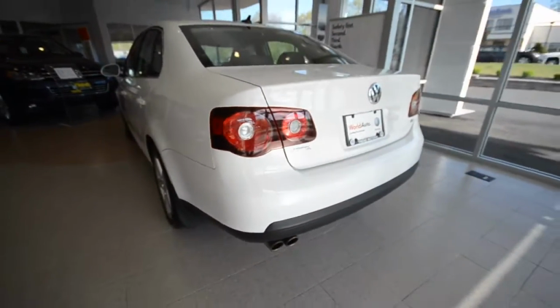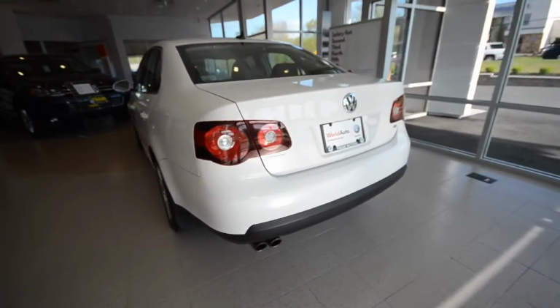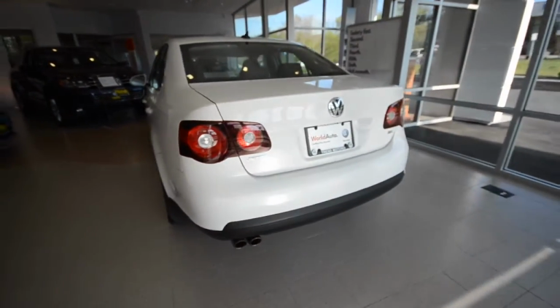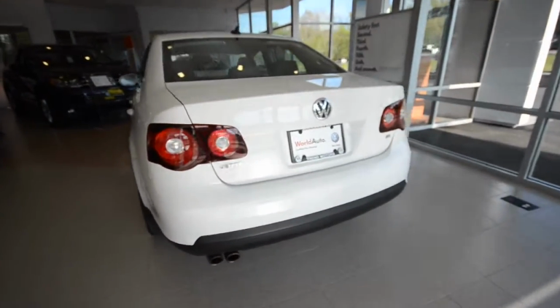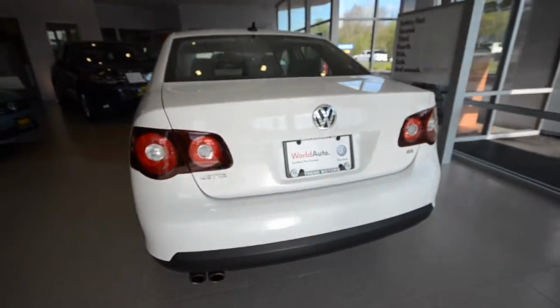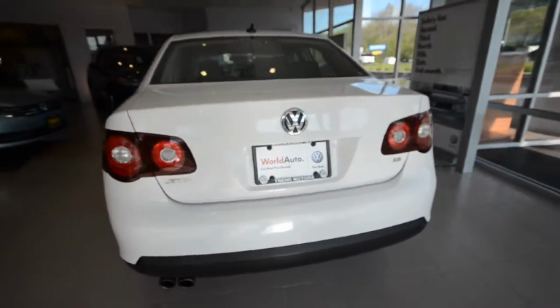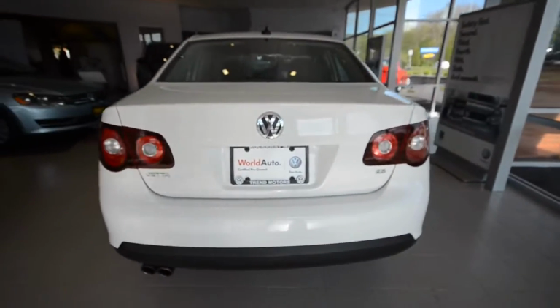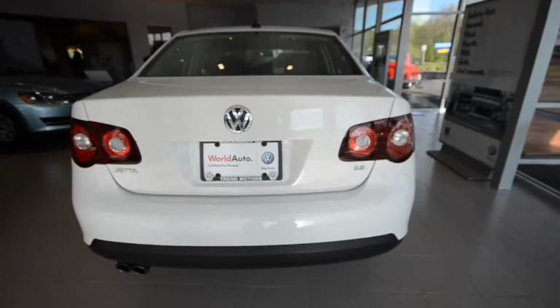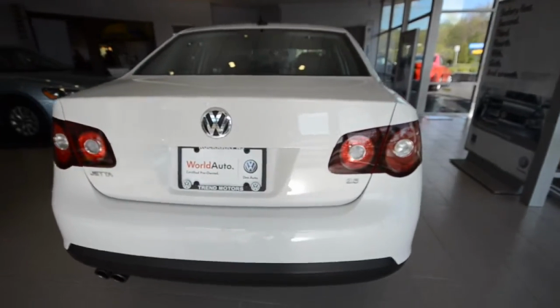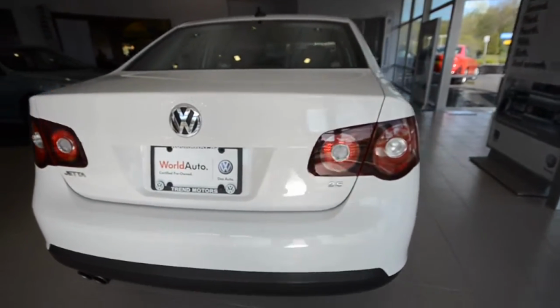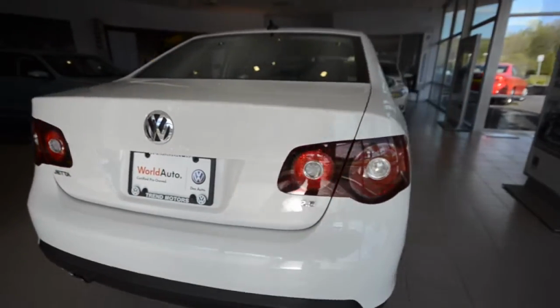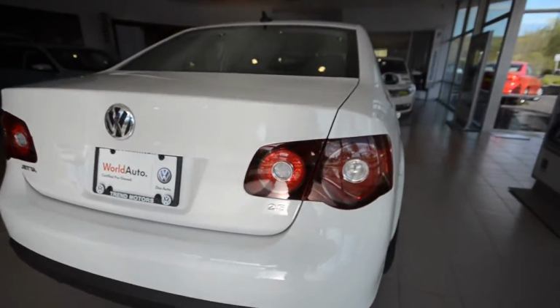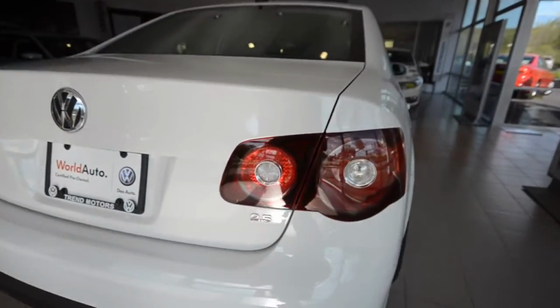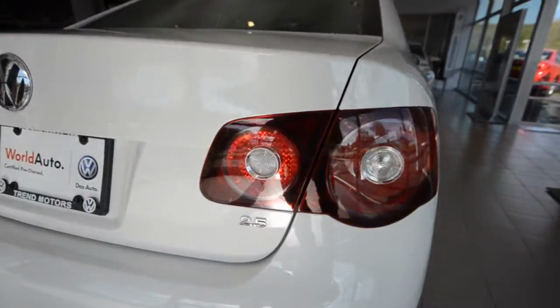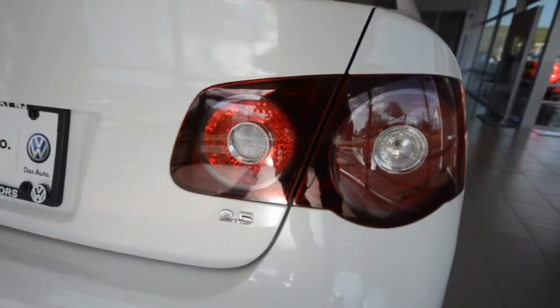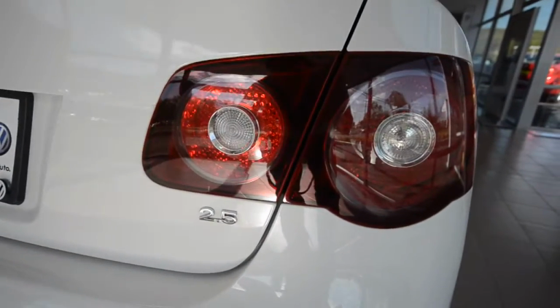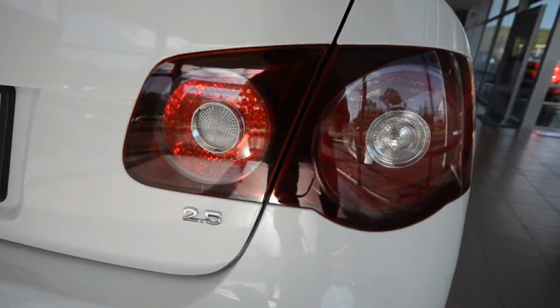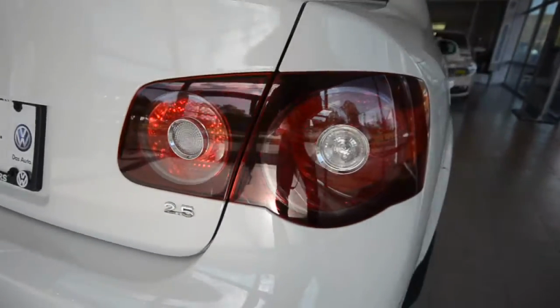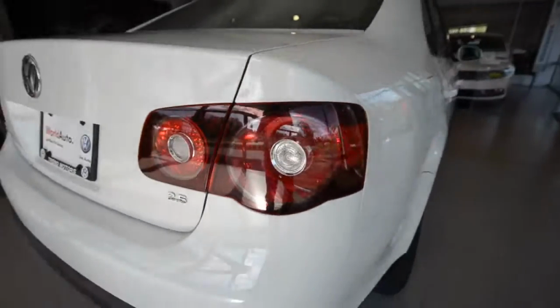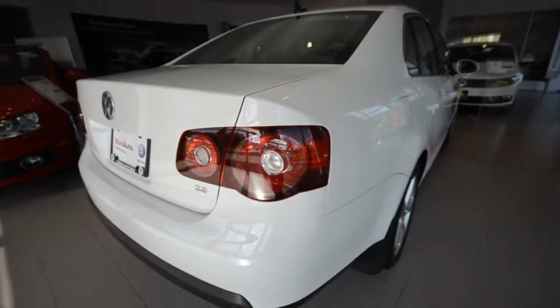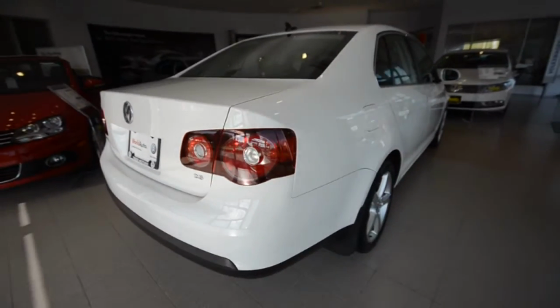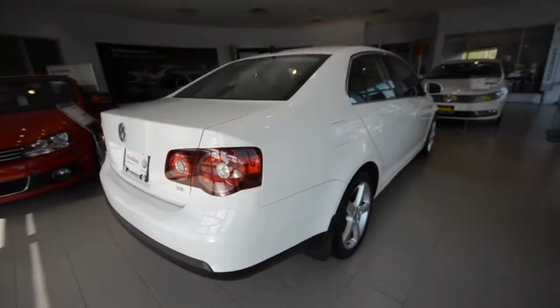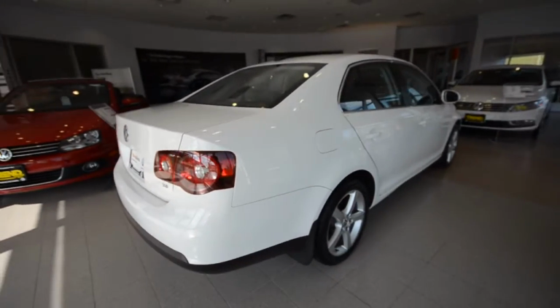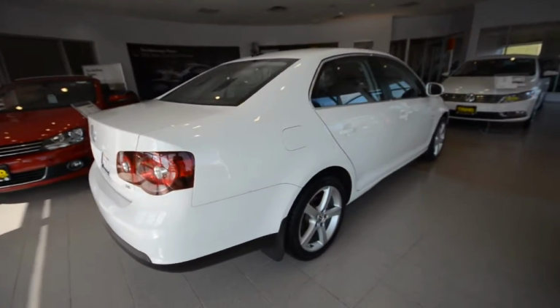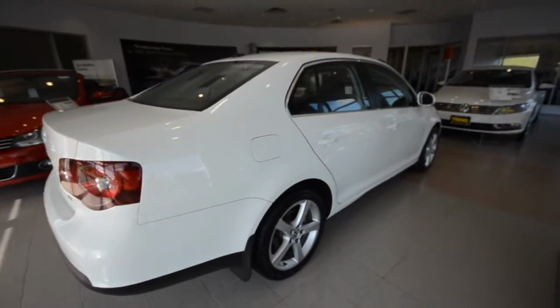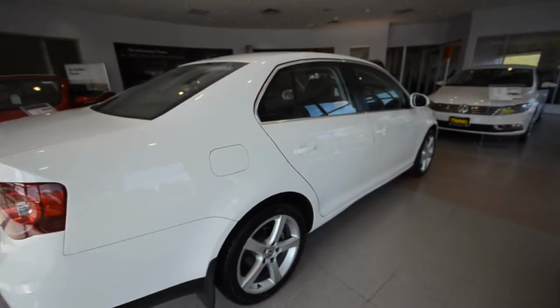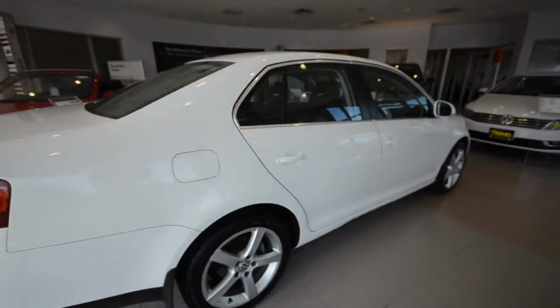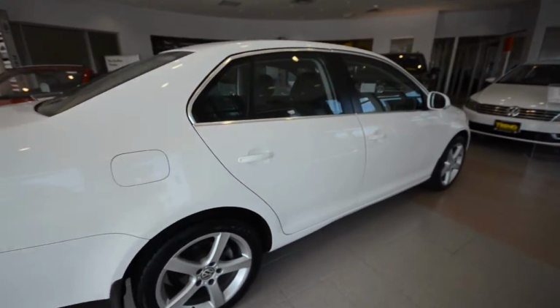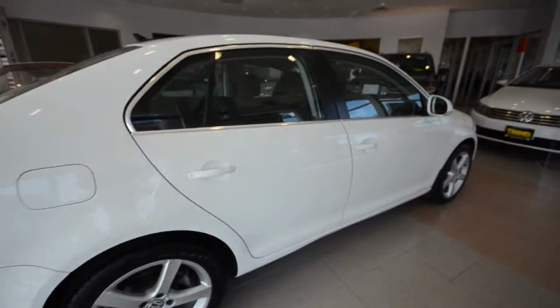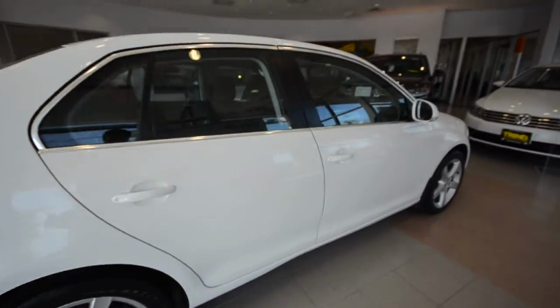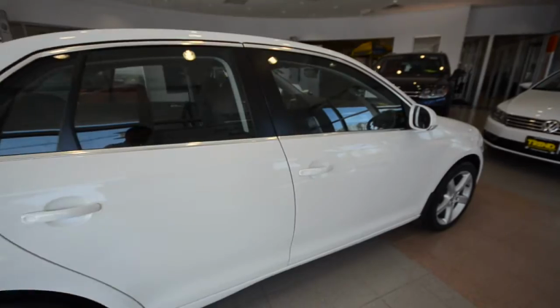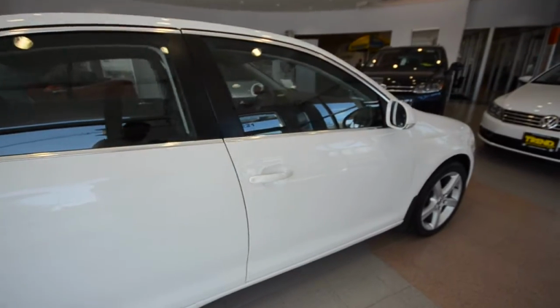Now 2010 was the last year for the fifth generation Jetta, and this one went out with a bang. It has a 2.5-liter five-cylinder motor, 170 horsepower, driving the front wheels through a six-speed automatic transmission.